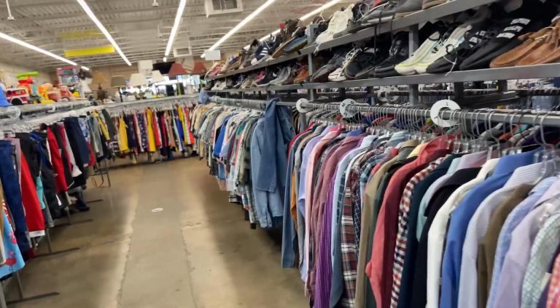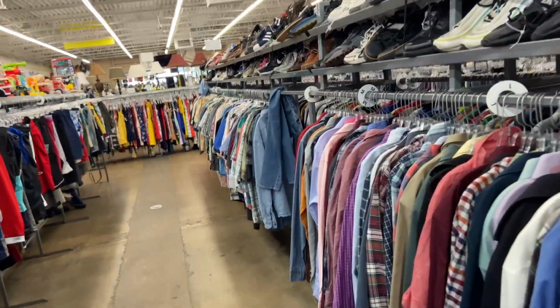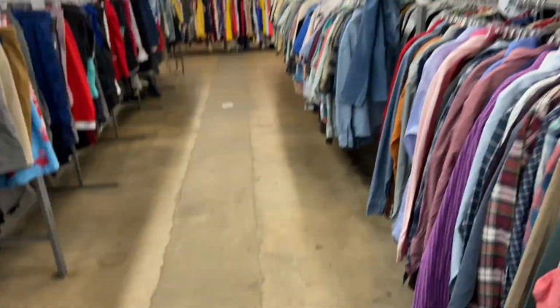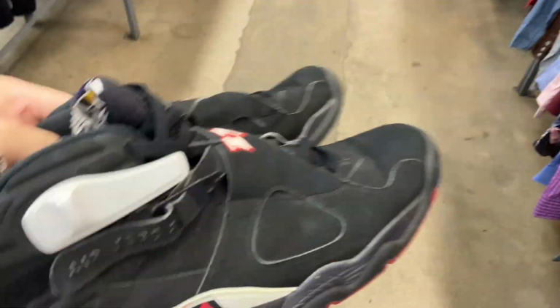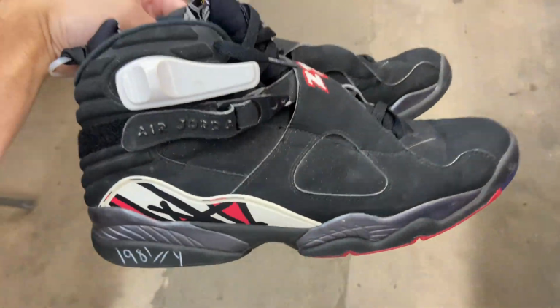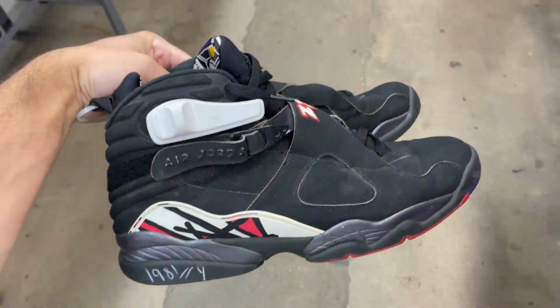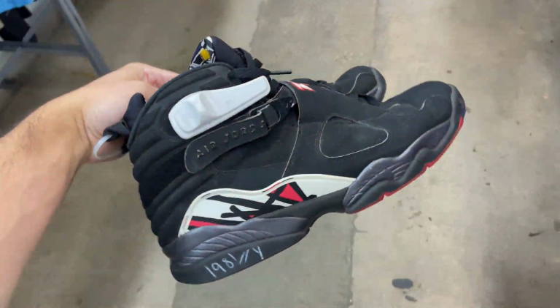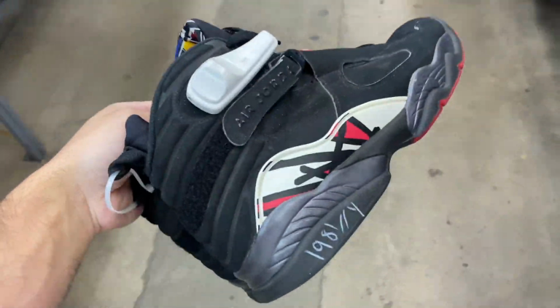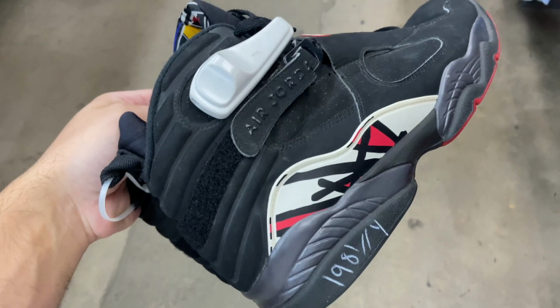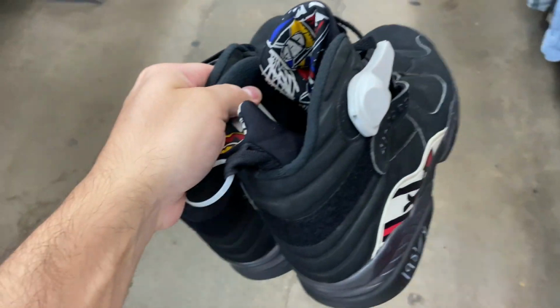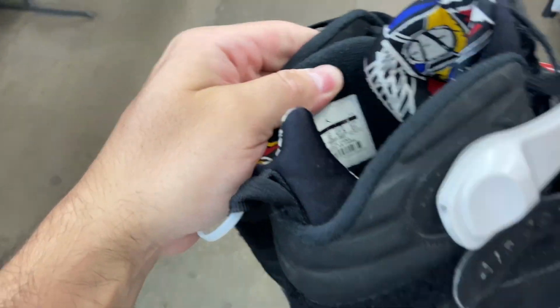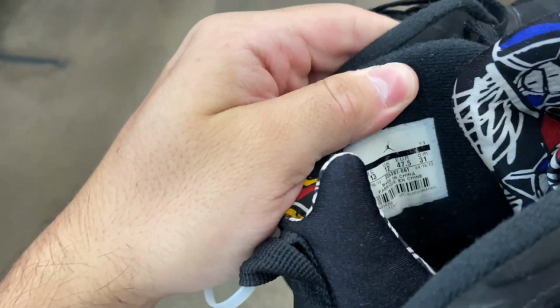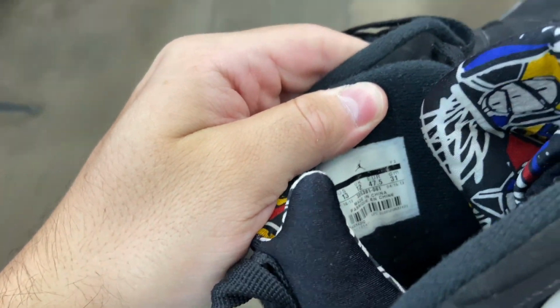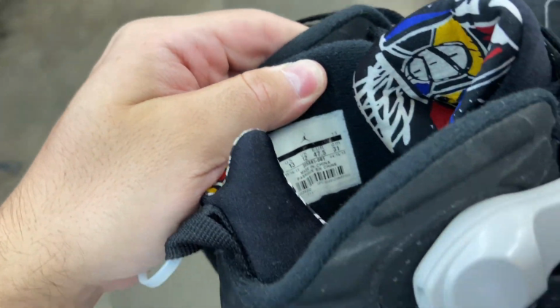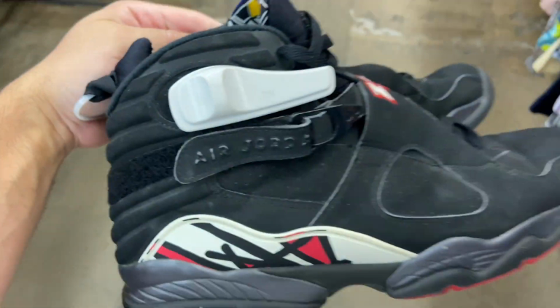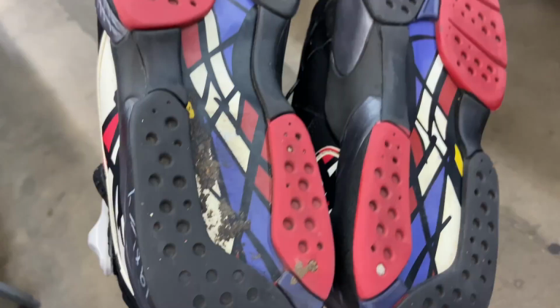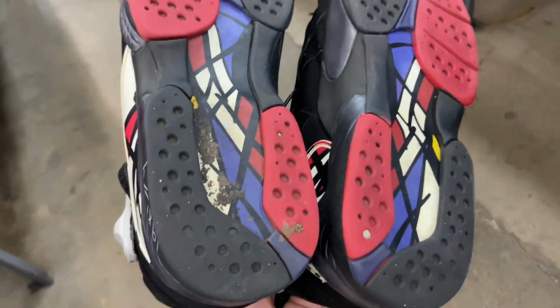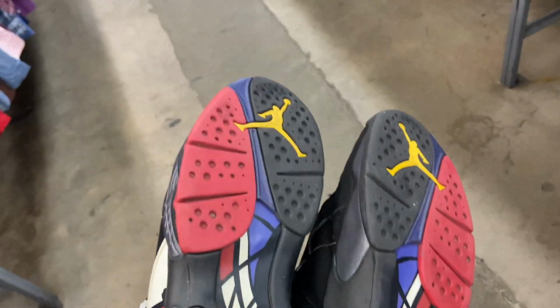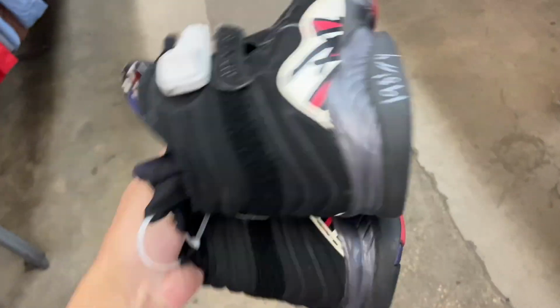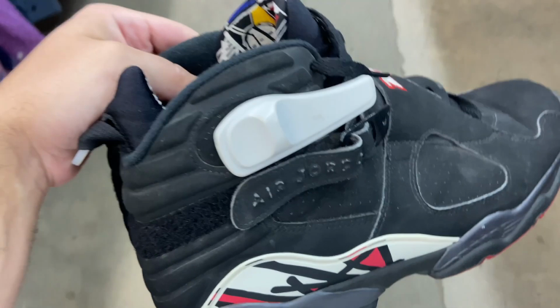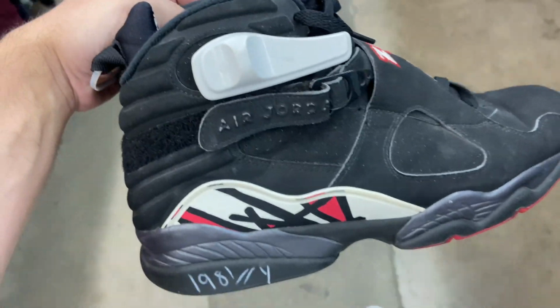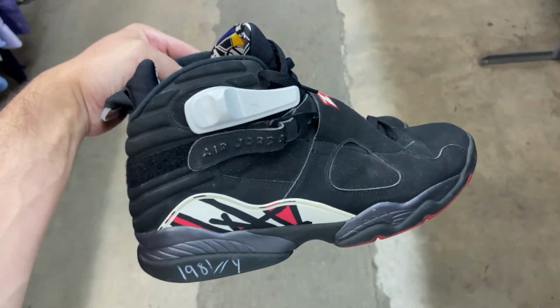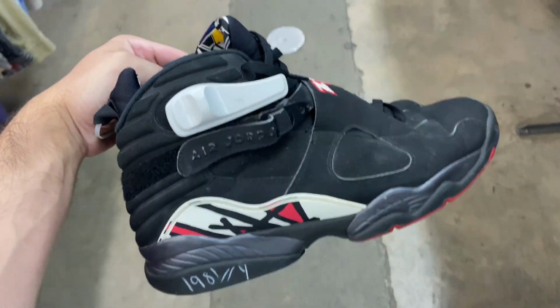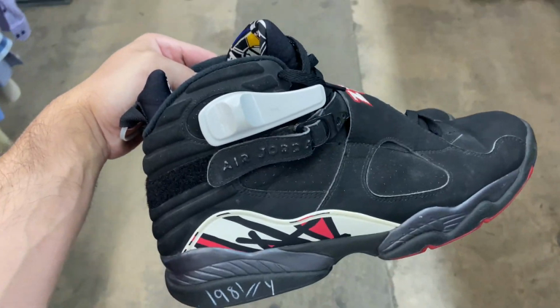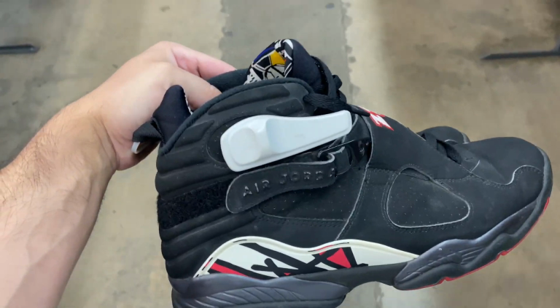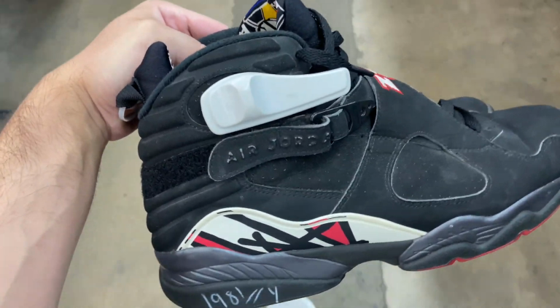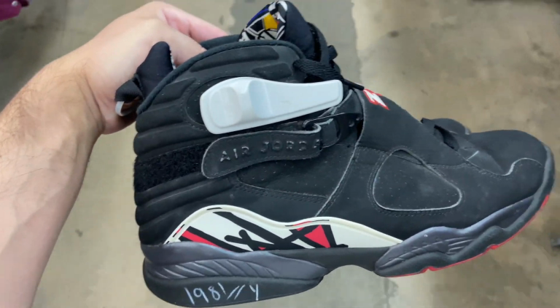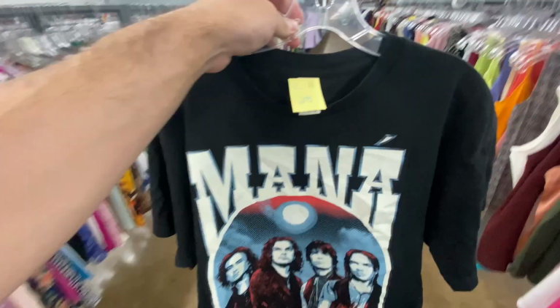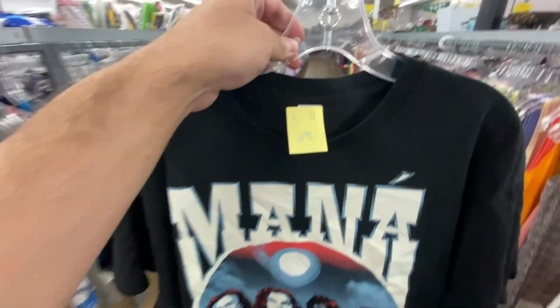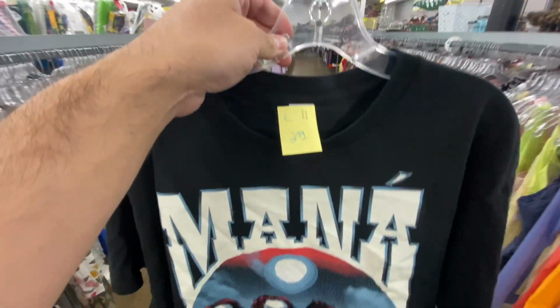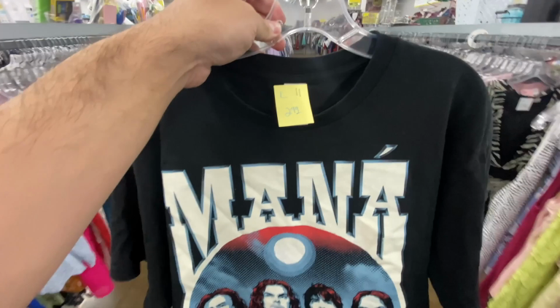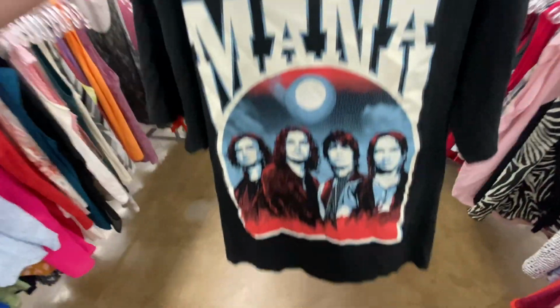Been a while since I found a decent pair of shoes in this store but I just walked up on some Playoff 8s for $20. They are a women's size 13 actually, still in decent shape. Aren't they about to re-release these soon if I remember correctly? Not quite the Mana shirt I found yesterday but...